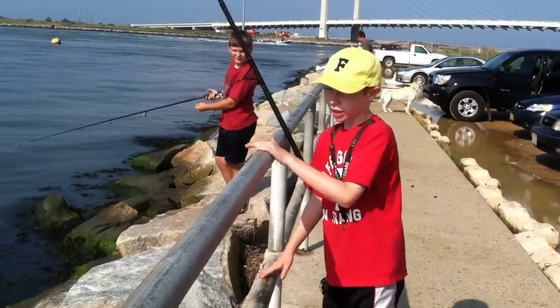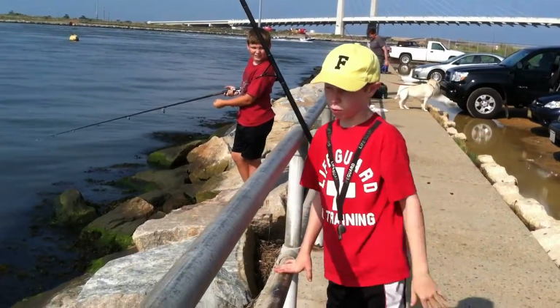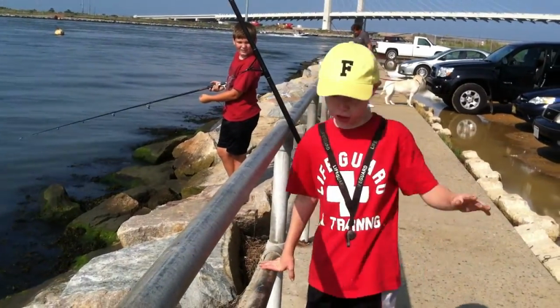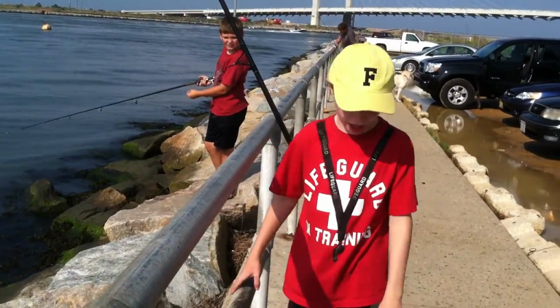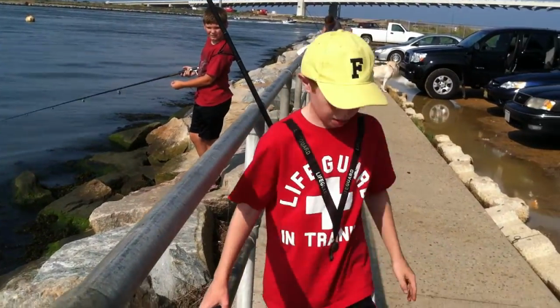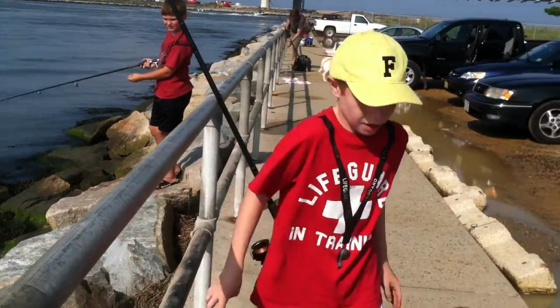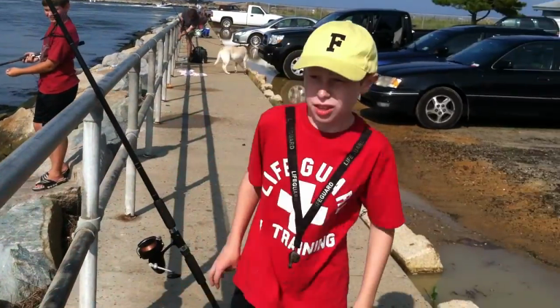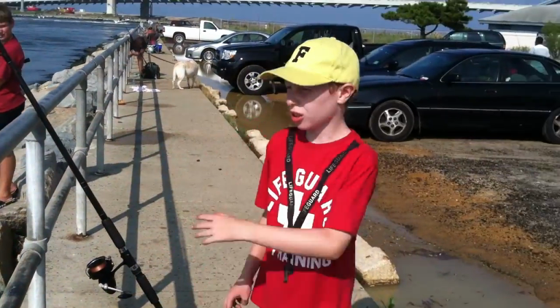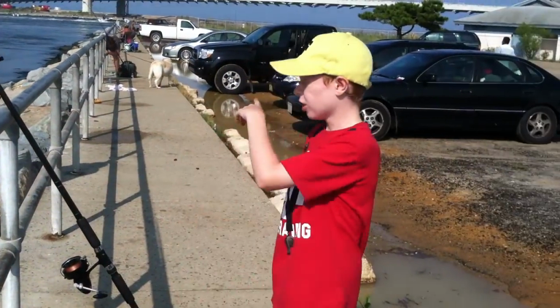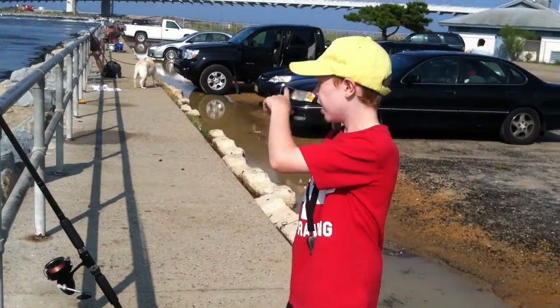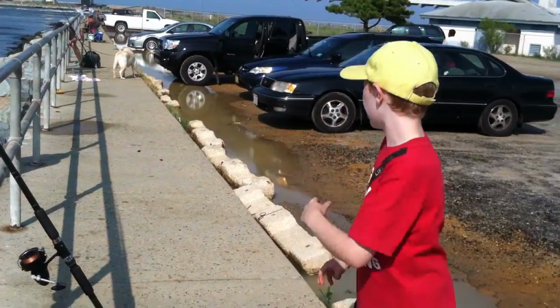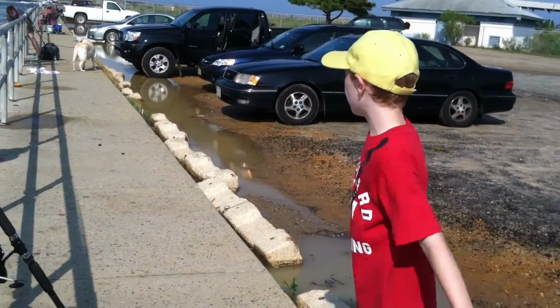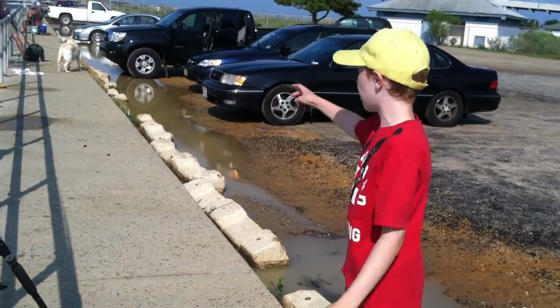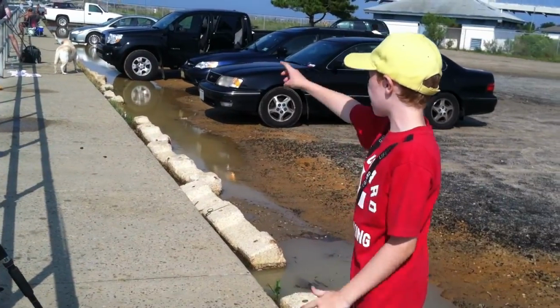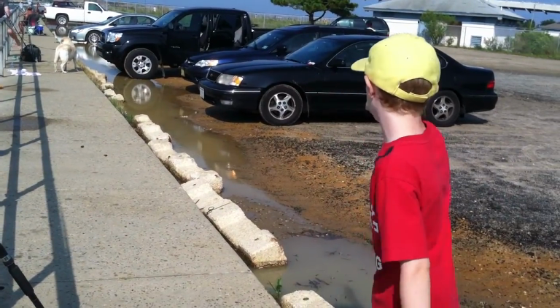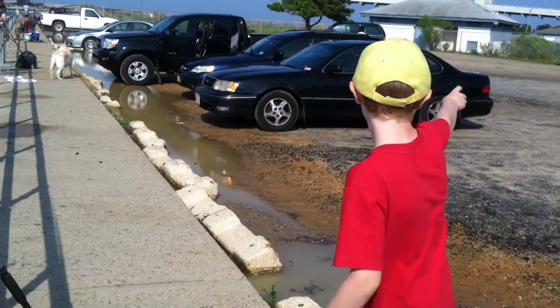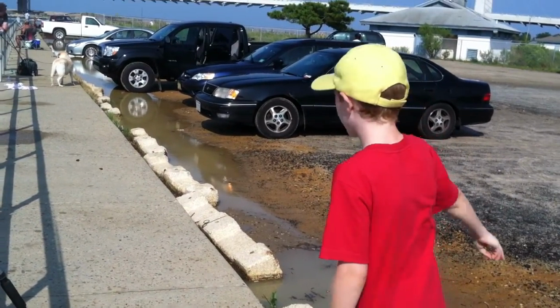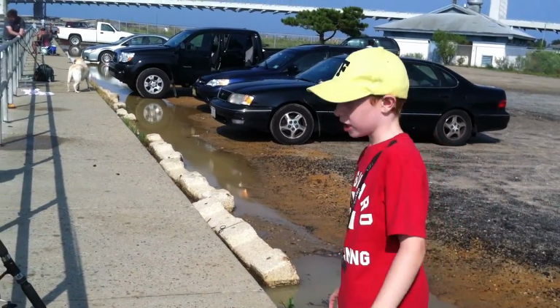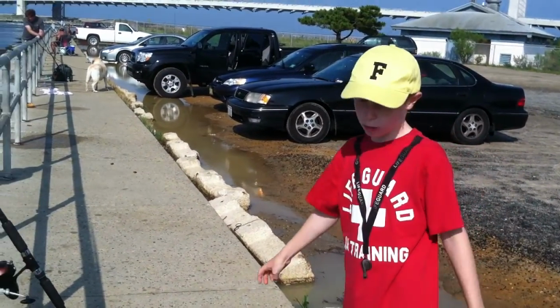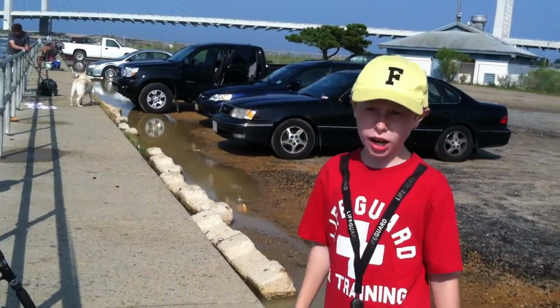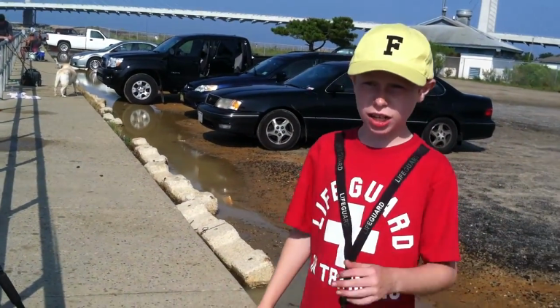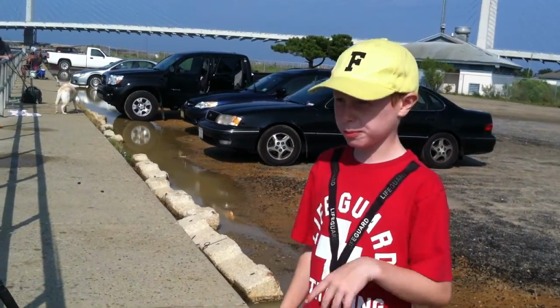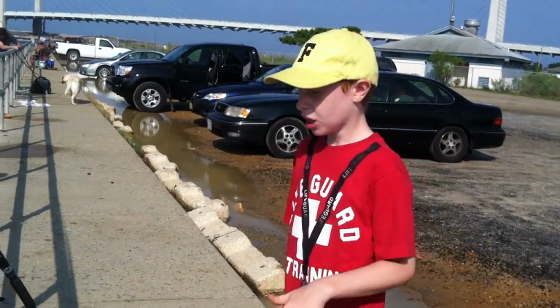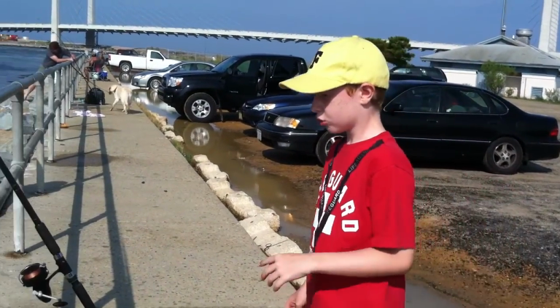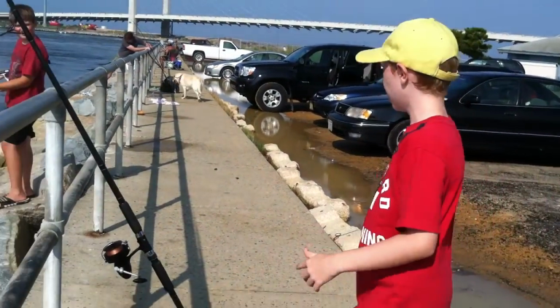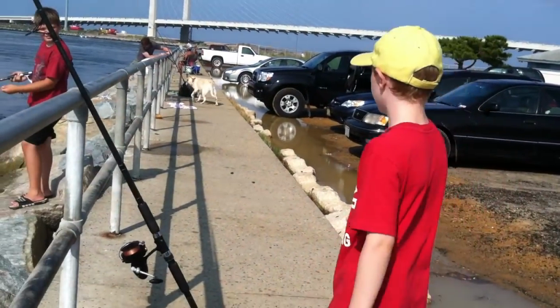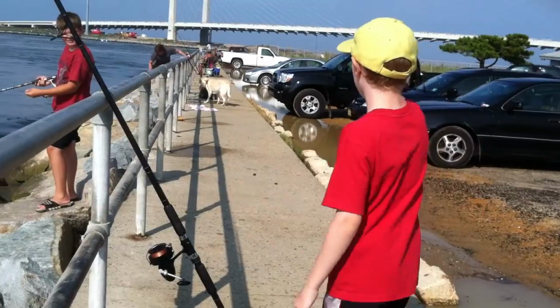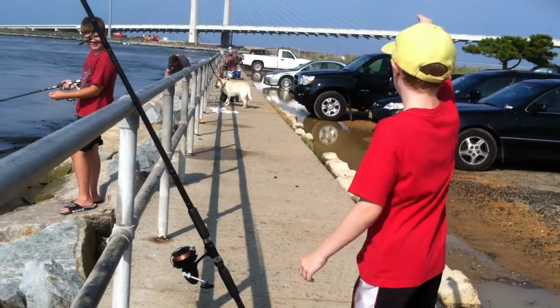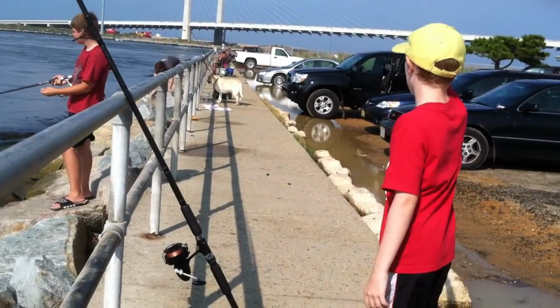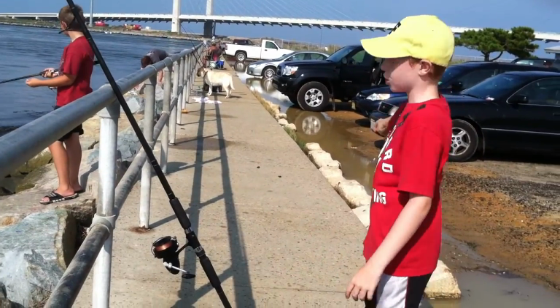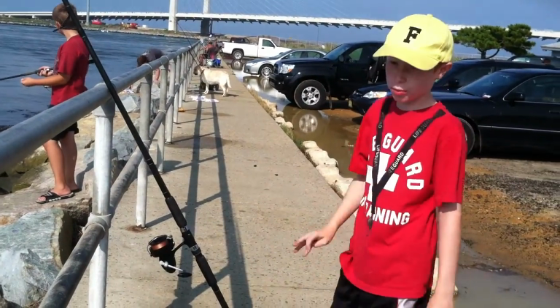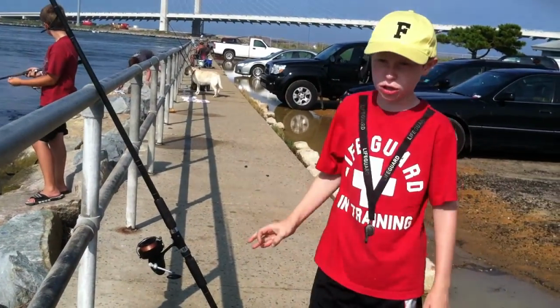We're fishing at the little inlet when you come into Bethany Beach, Delaware. Just right here — there are people down there fishing under the bridge.